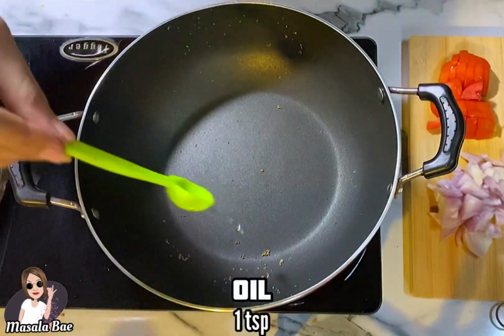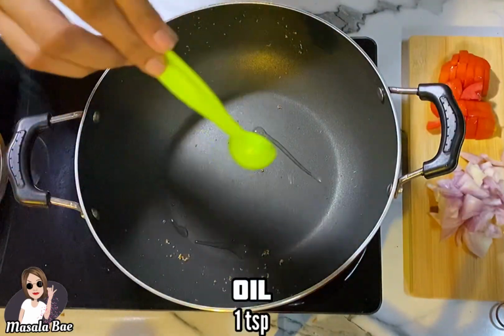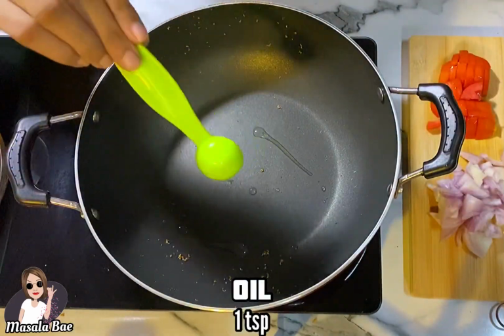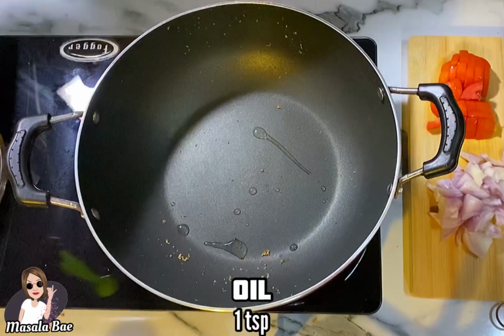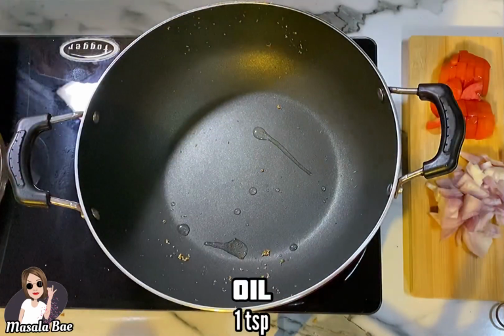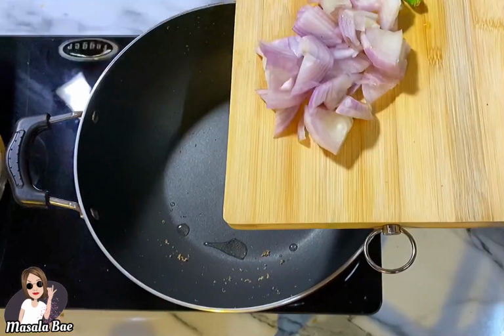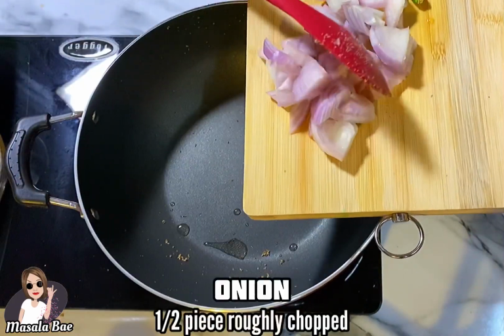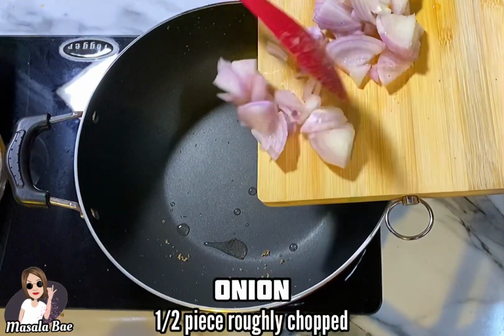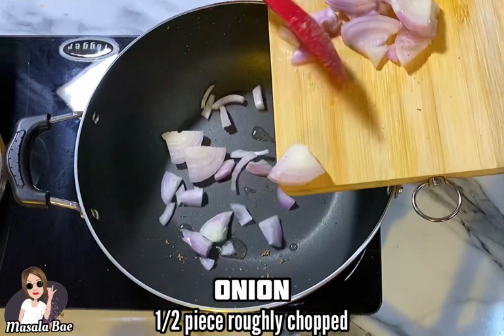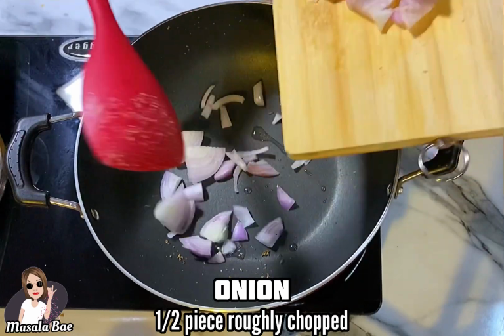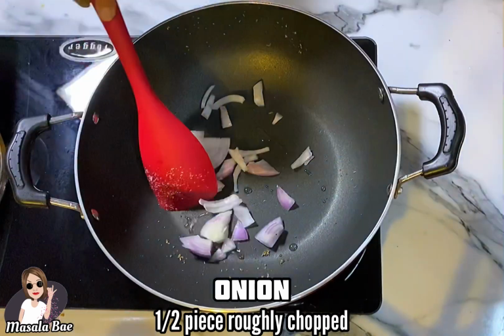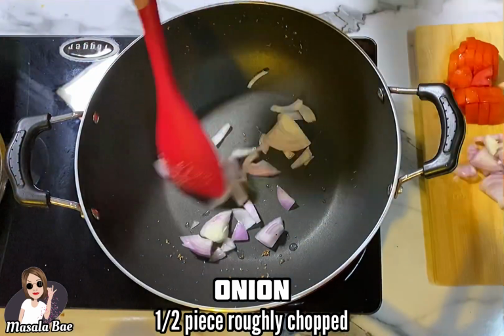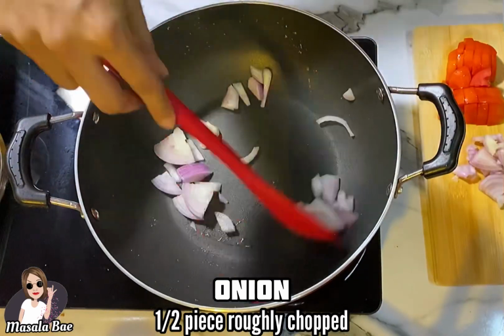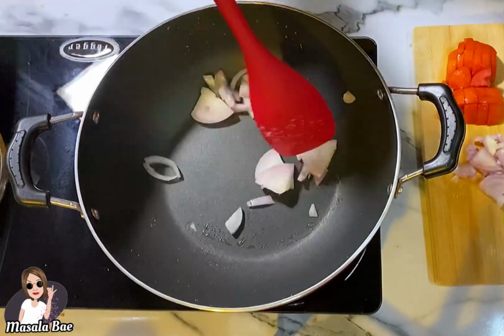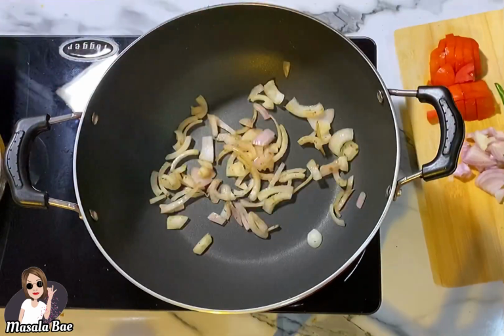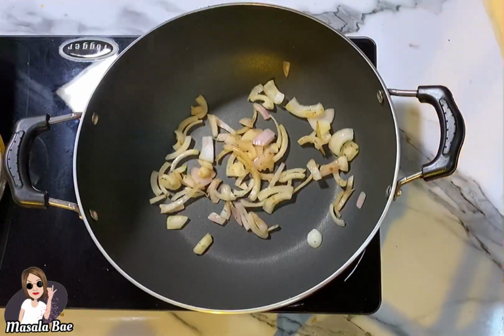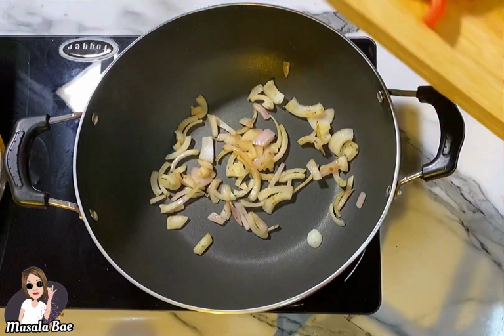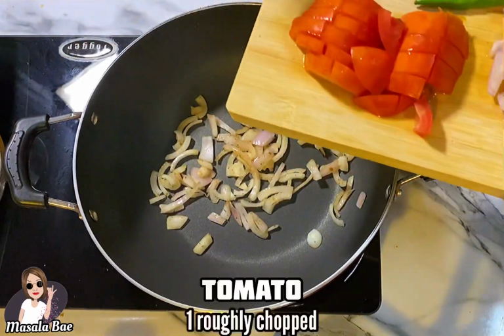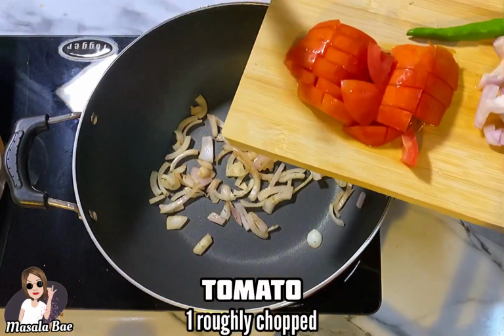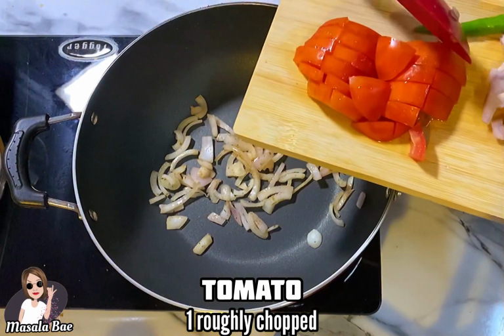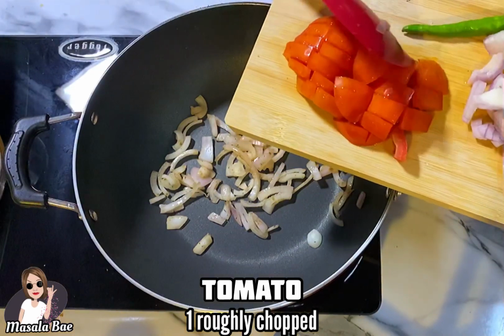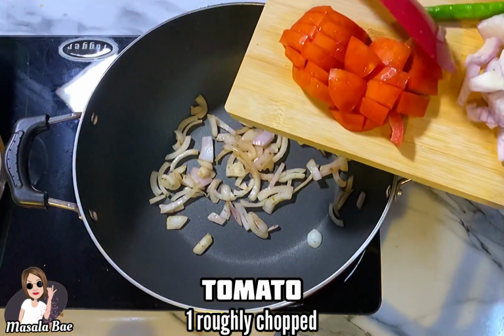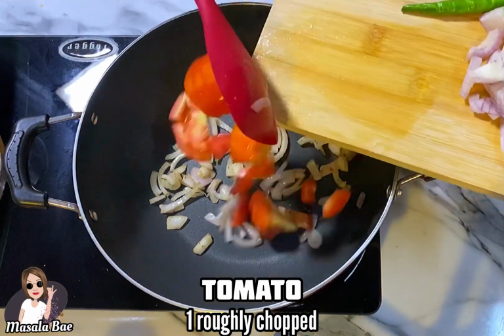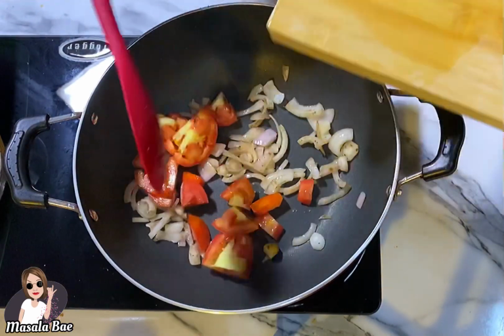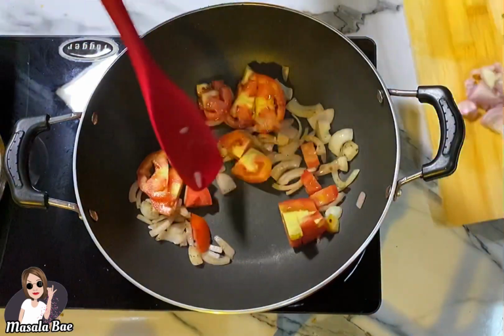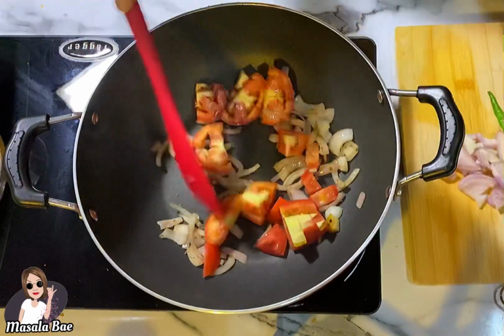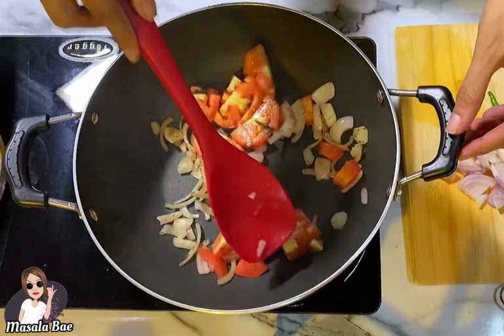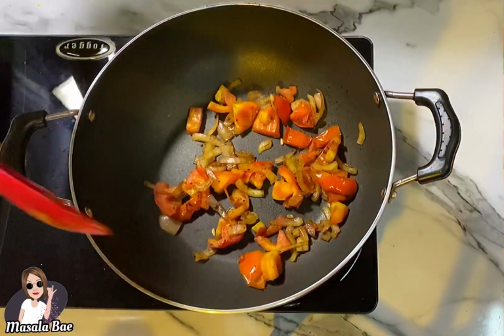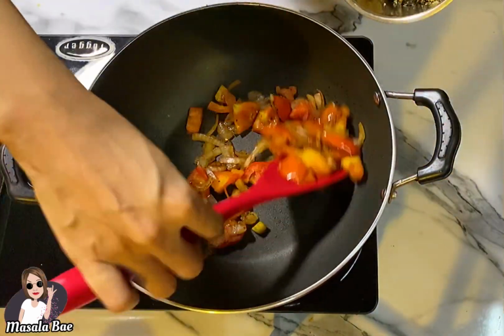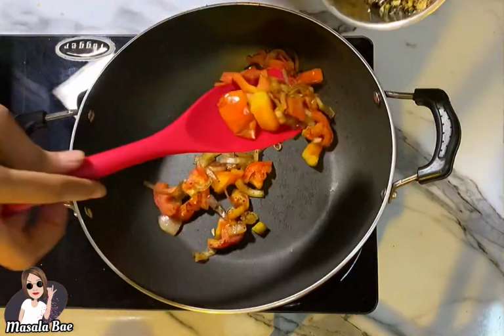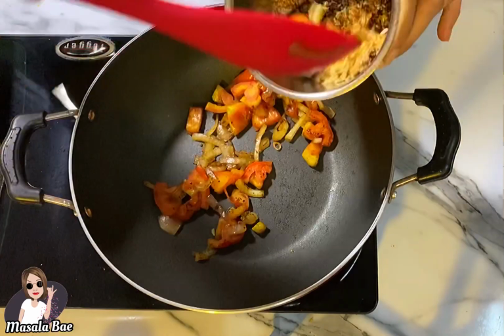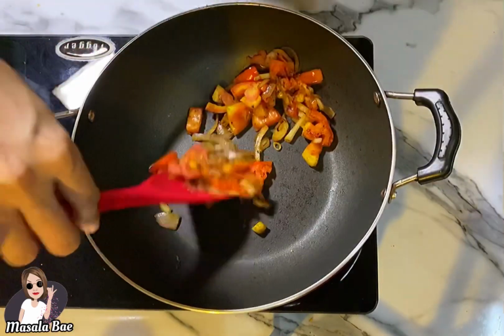Now add 1 teaspoon of oil to the kadai, then add half piece of roughly chopped onion — the other half we'll be using later. Fry till it turns translucent, then add 1 roughly chopped tomato. Fry this till the tomato turns mushy, then take this mixture out in the same blender jar.